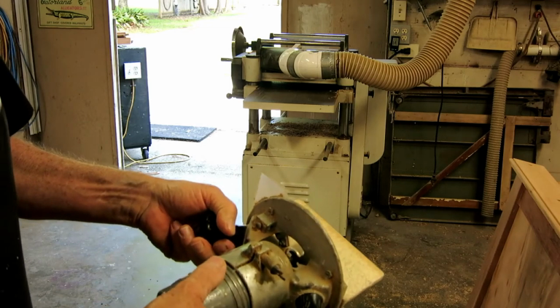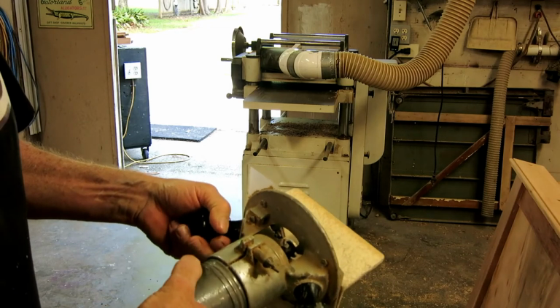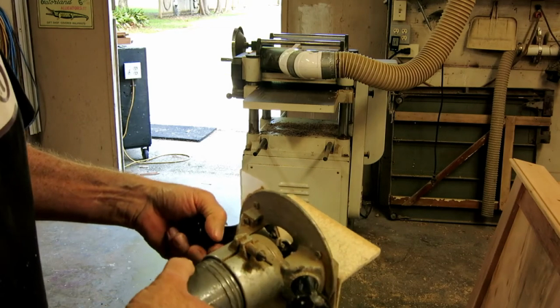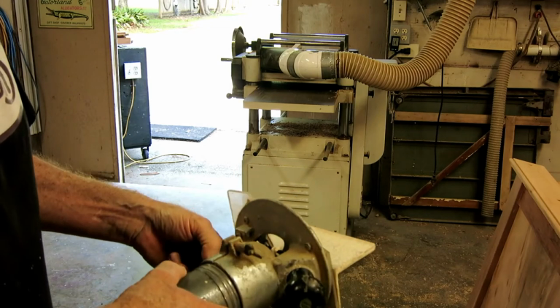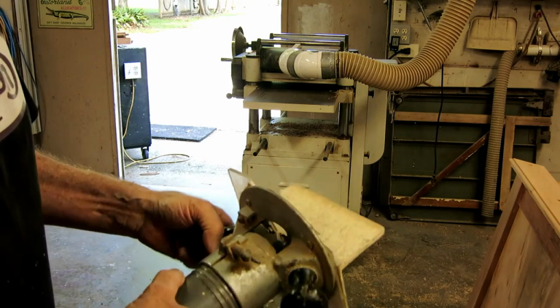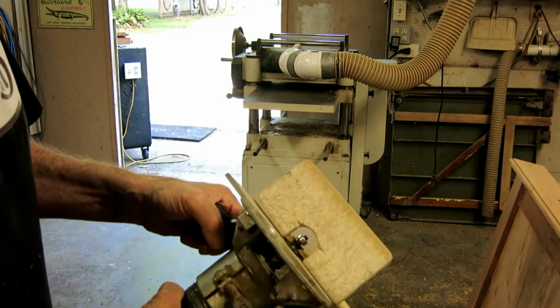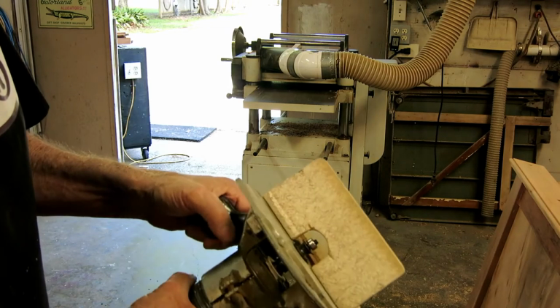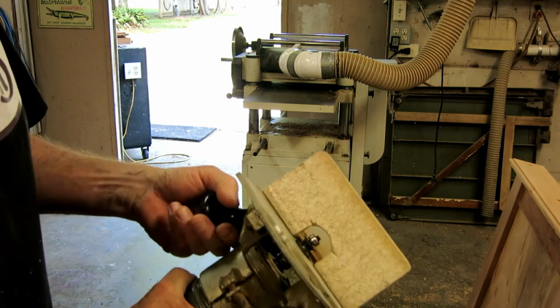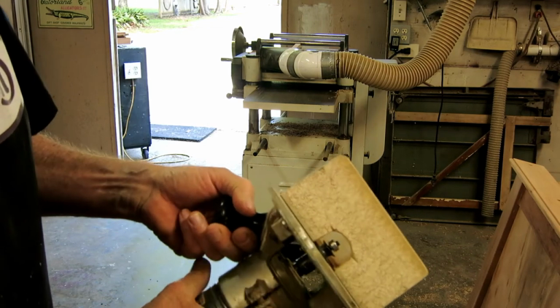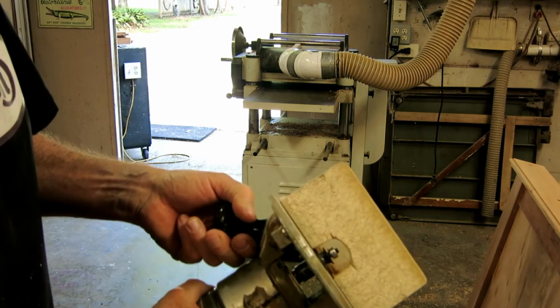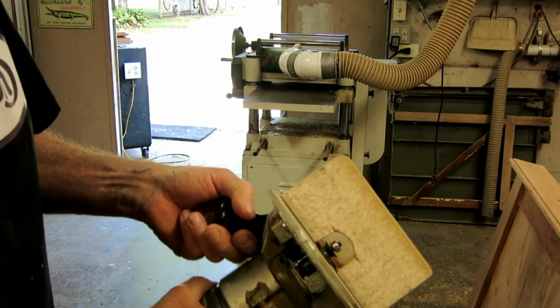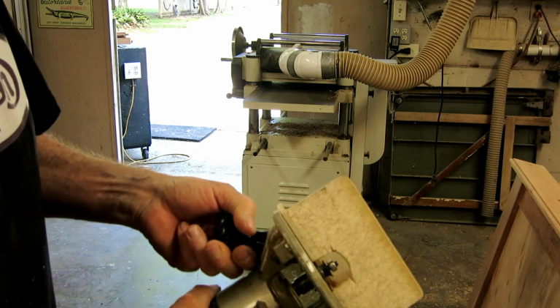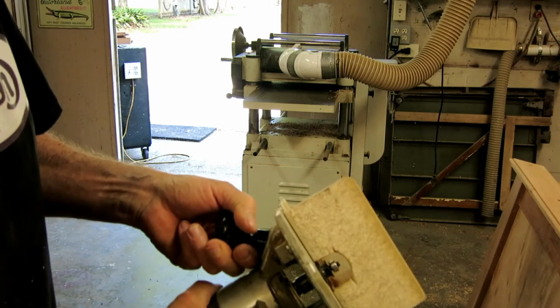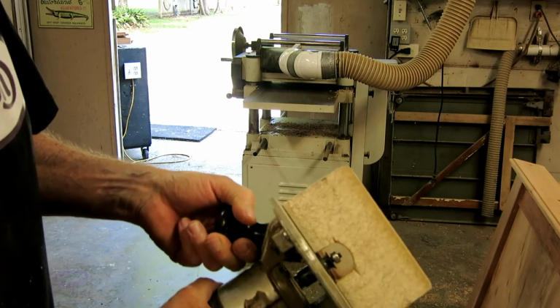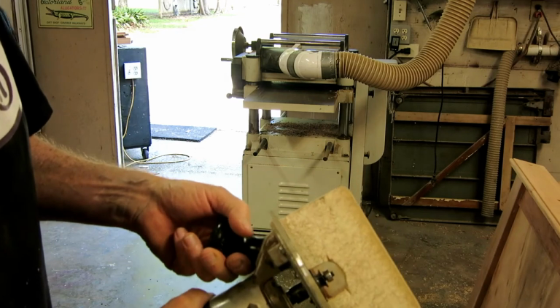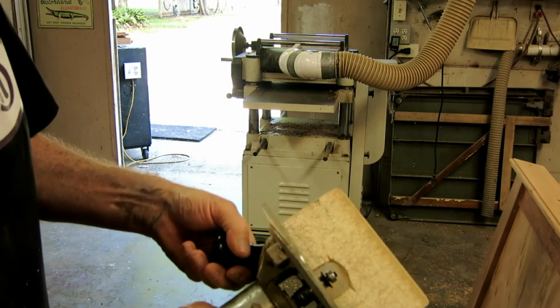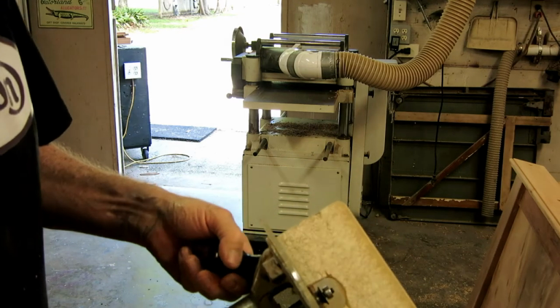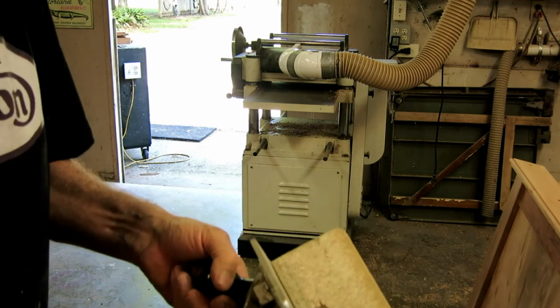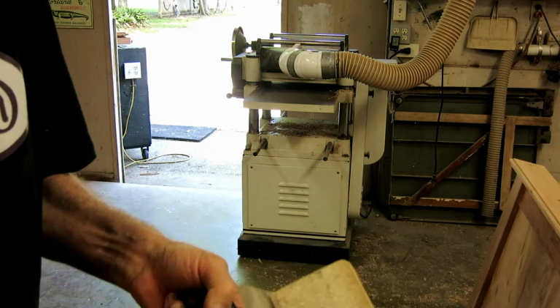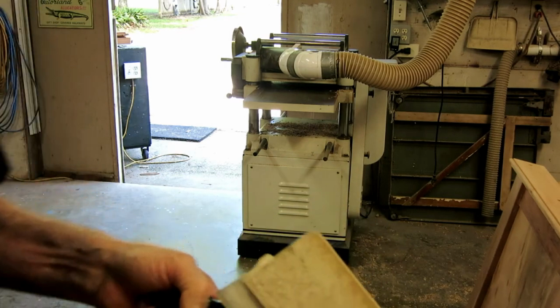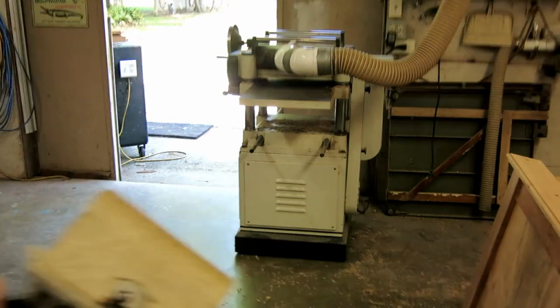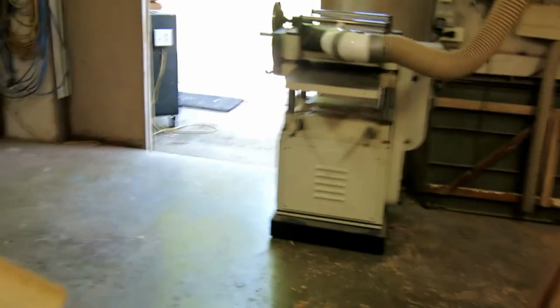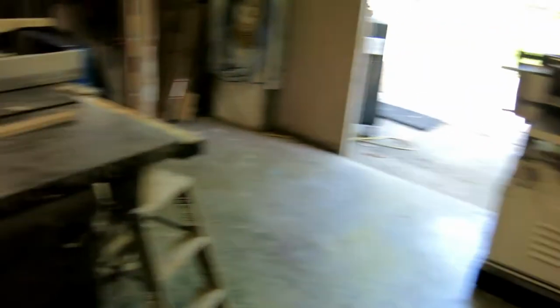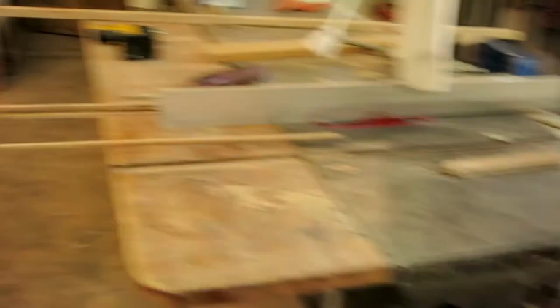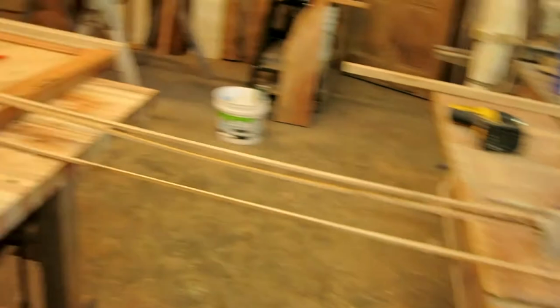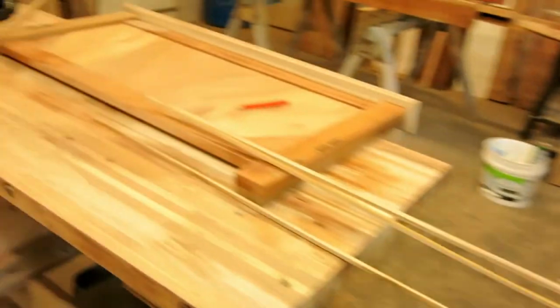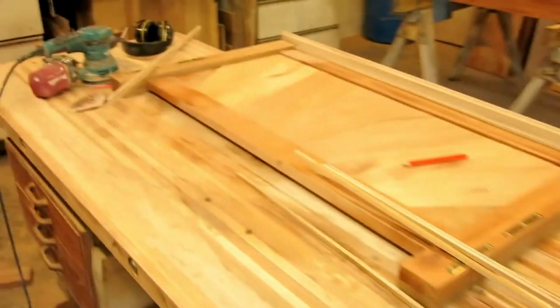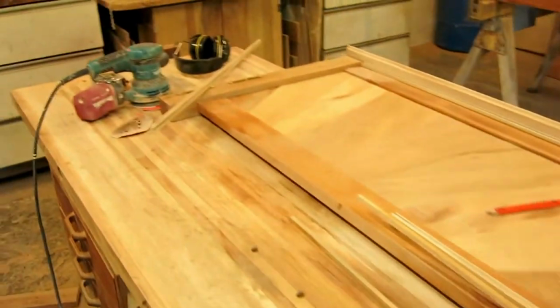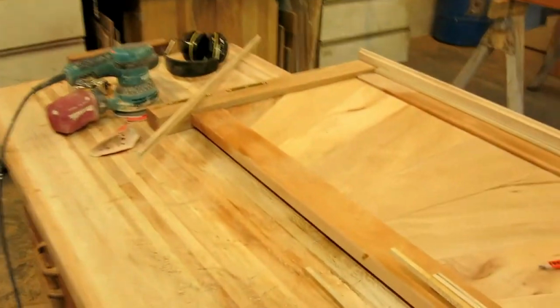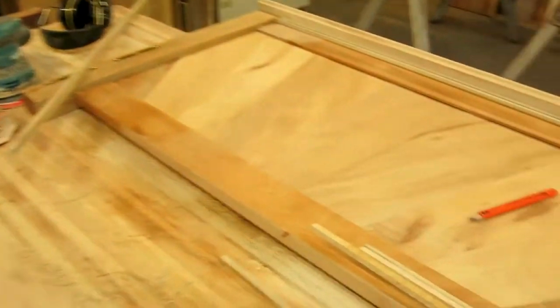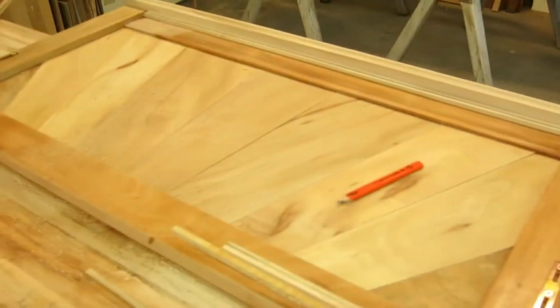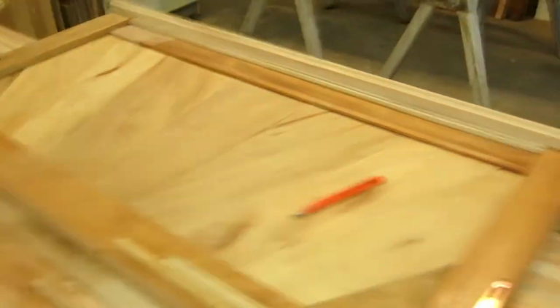I'll probably never change this bit and will leave it in there until the router burns up. The bearings are getting kind of raggedy so it gets real hot if you run it for long, but I just used it to run this little strip of decorative molding.